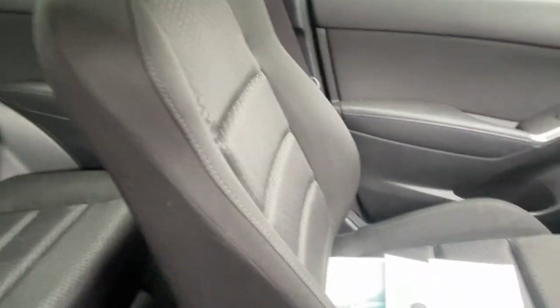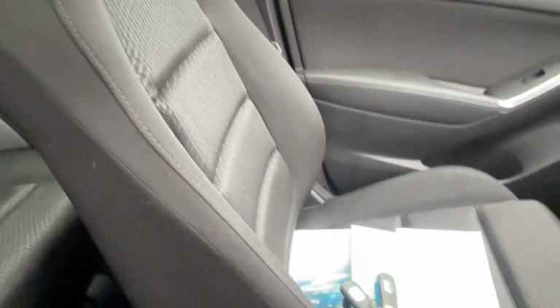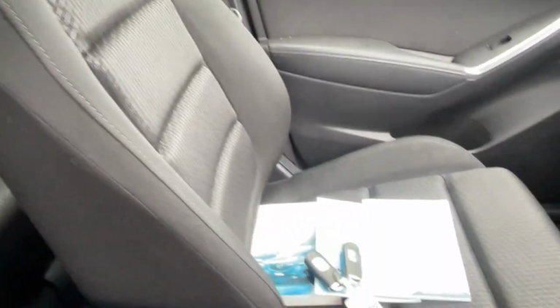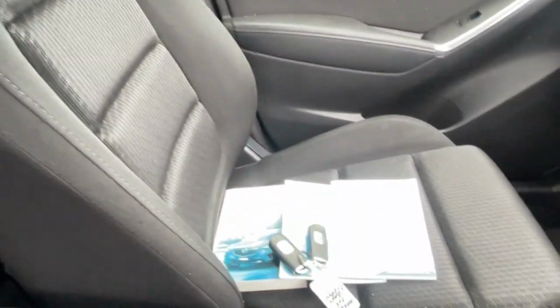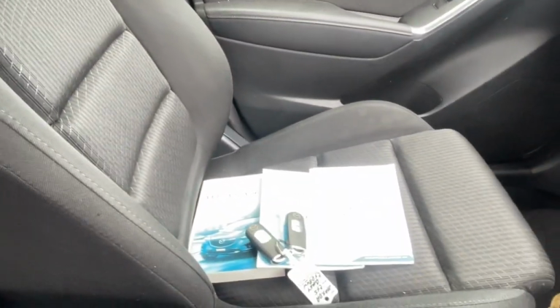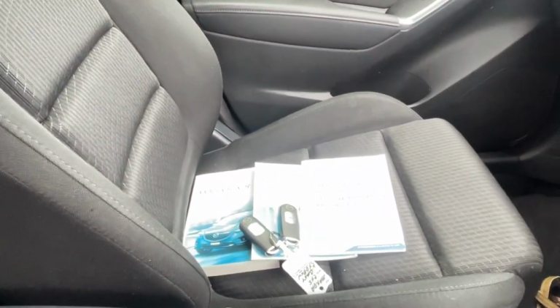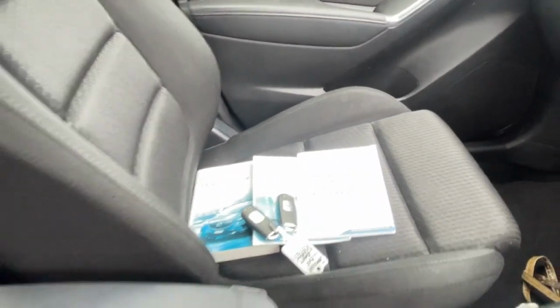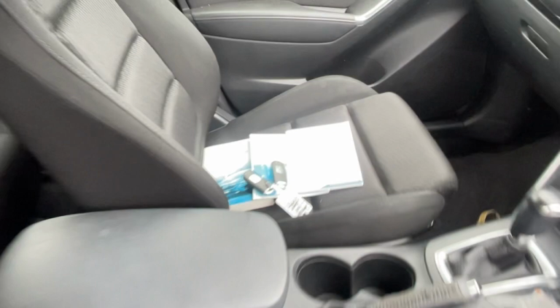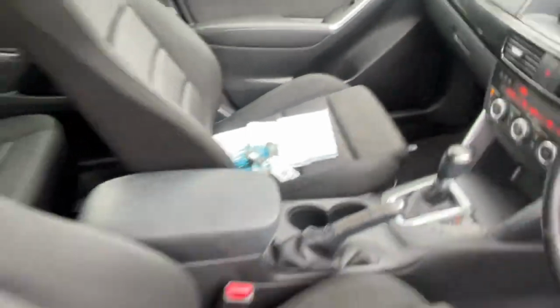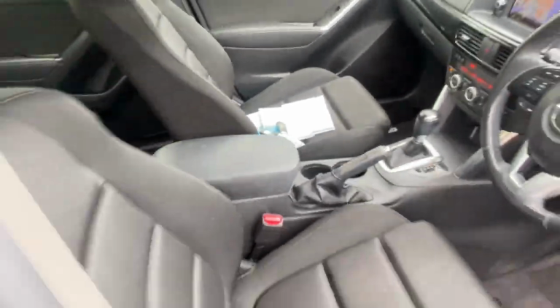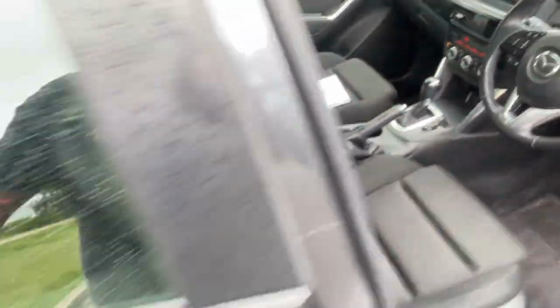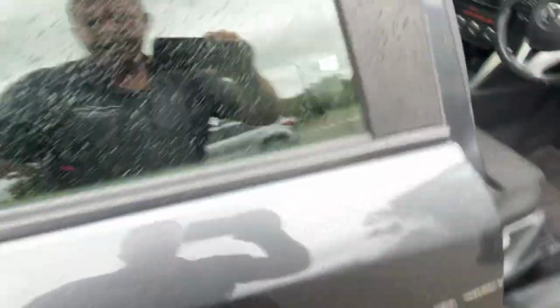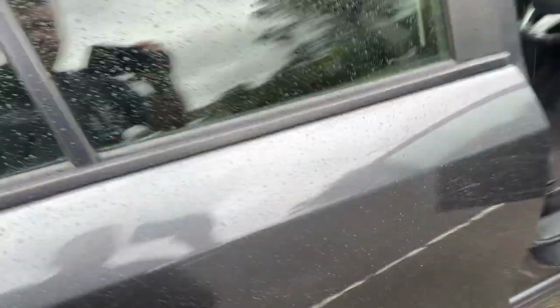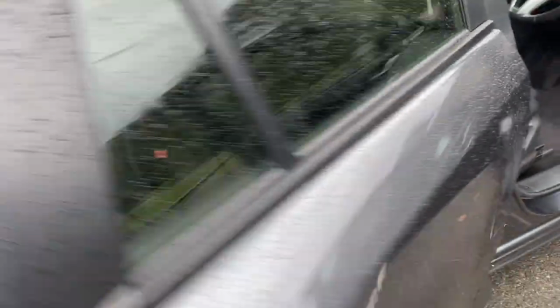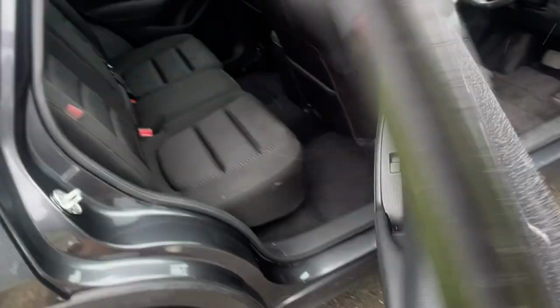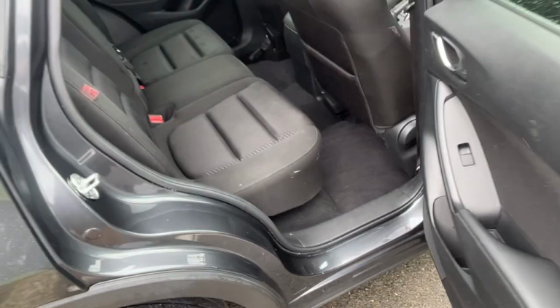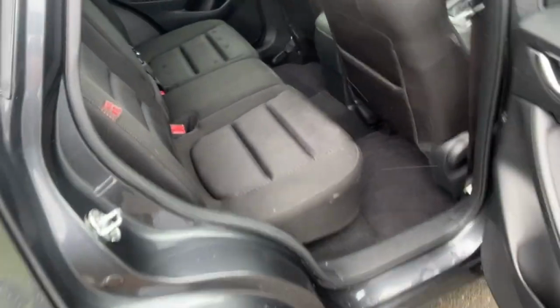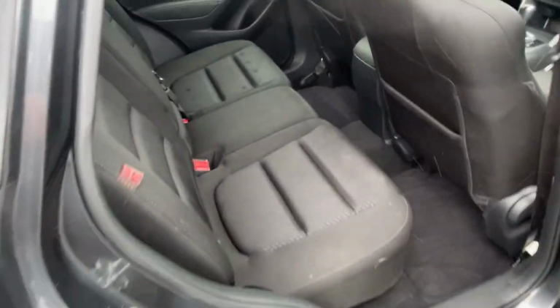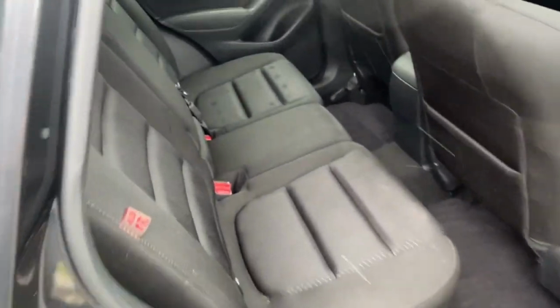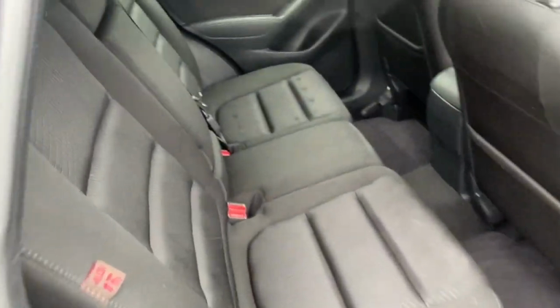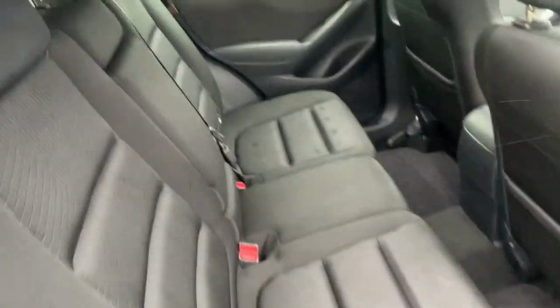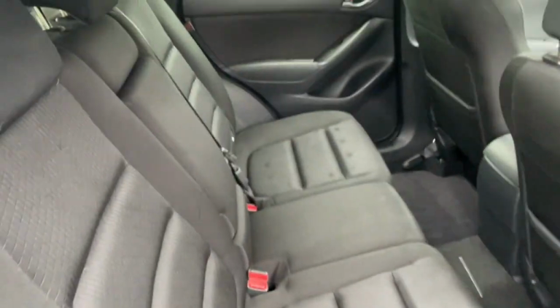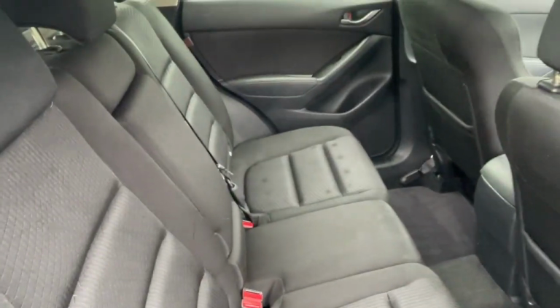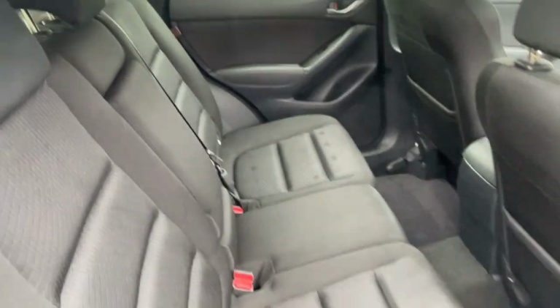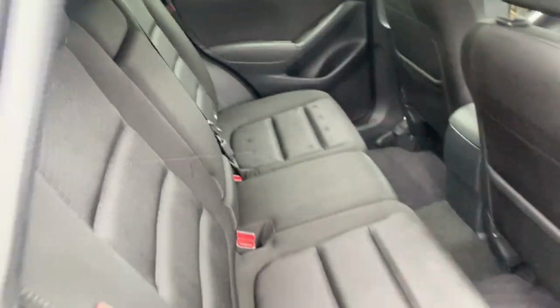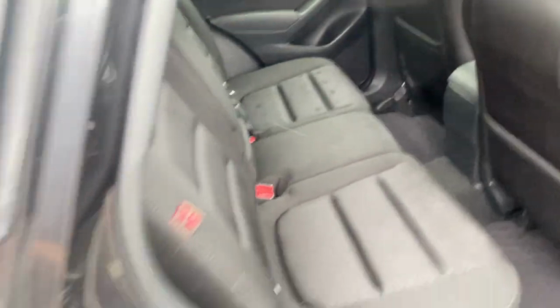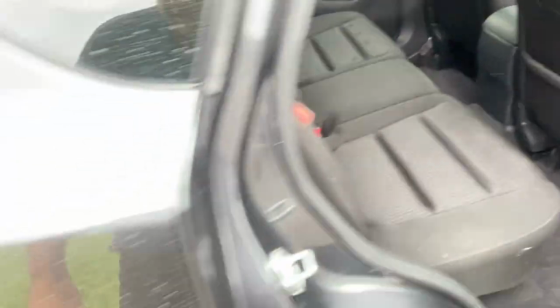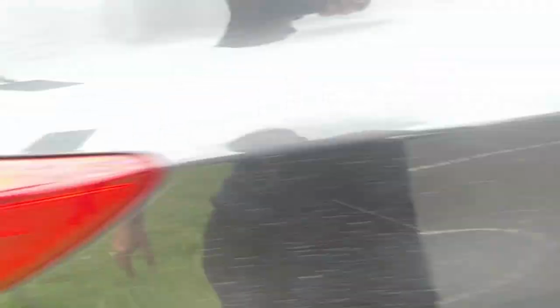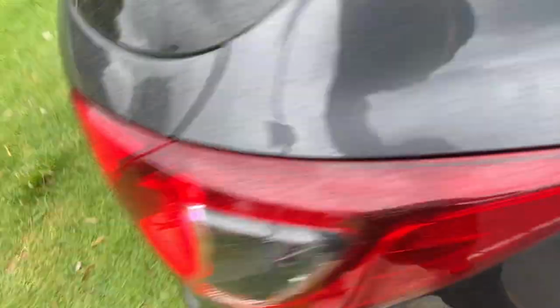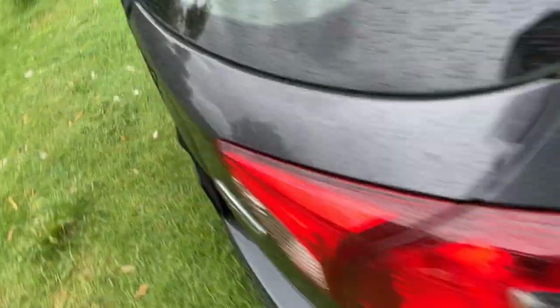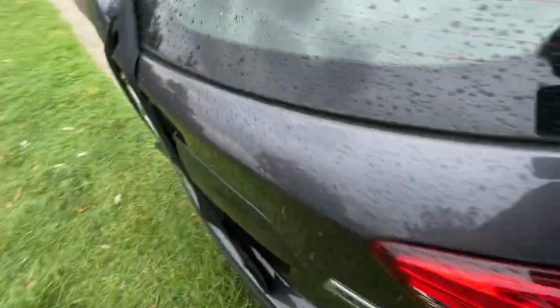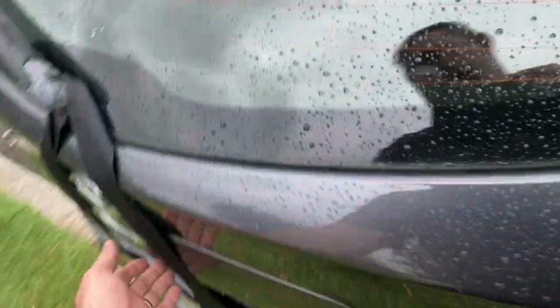Front passenger seat. Two keys and logbooks — check out the photos for the service history. And there's the back seat, all looking pretty good as well.